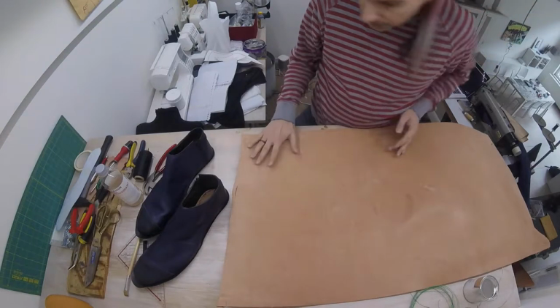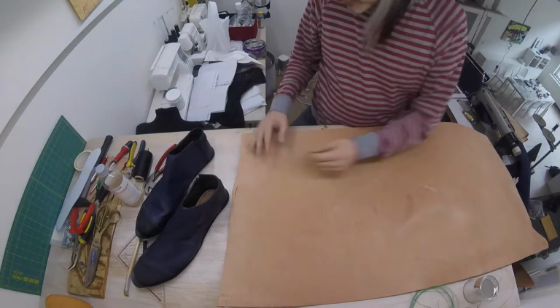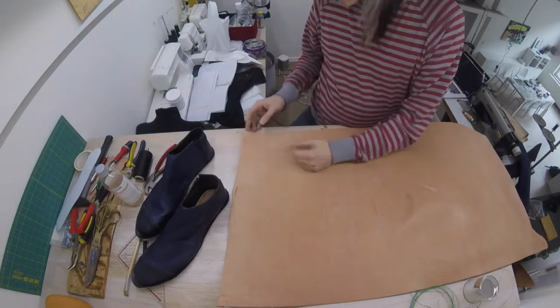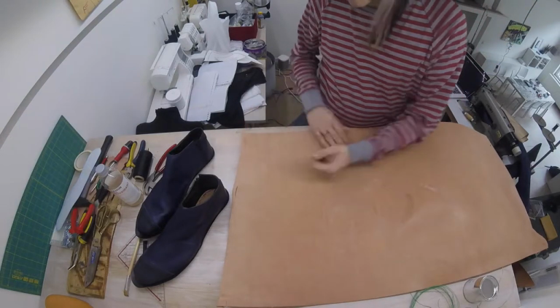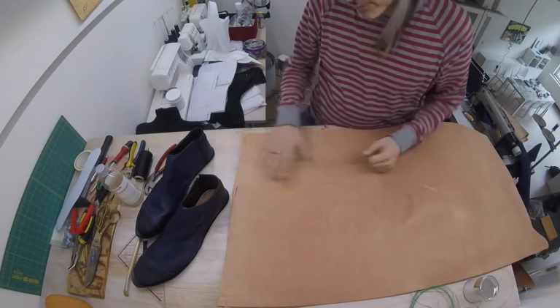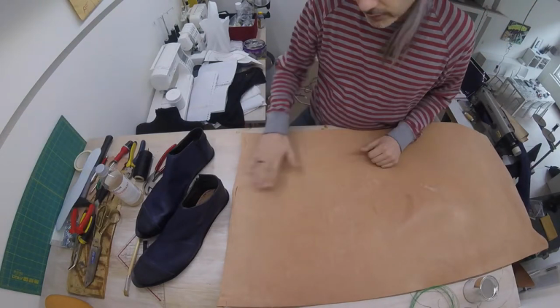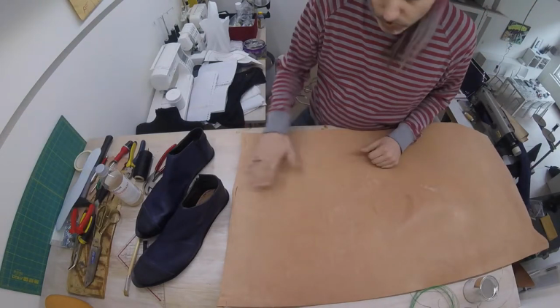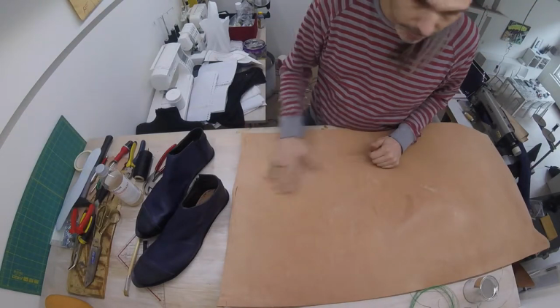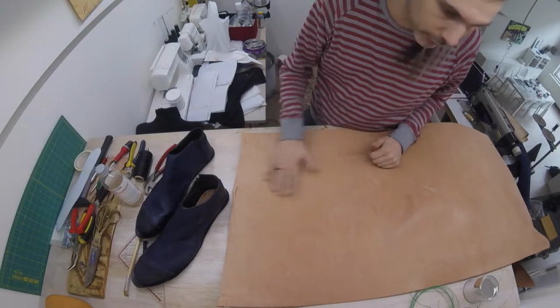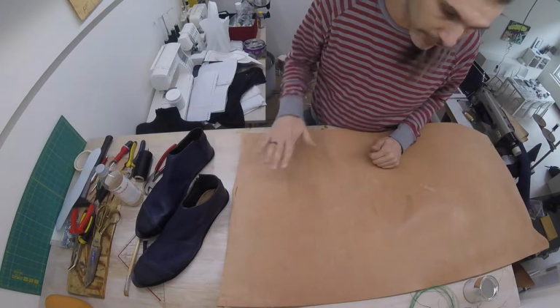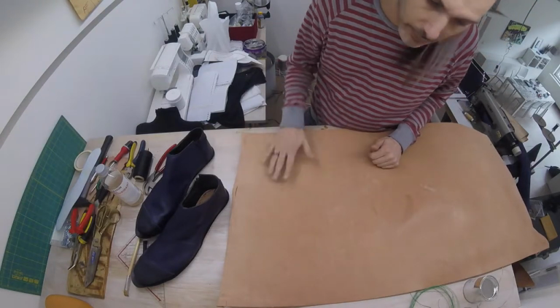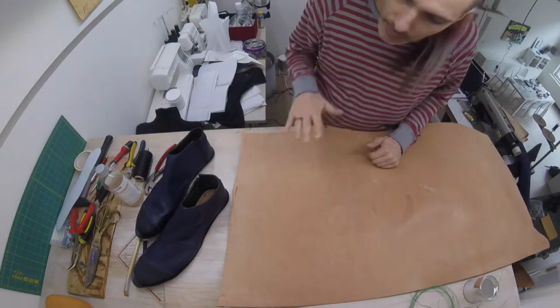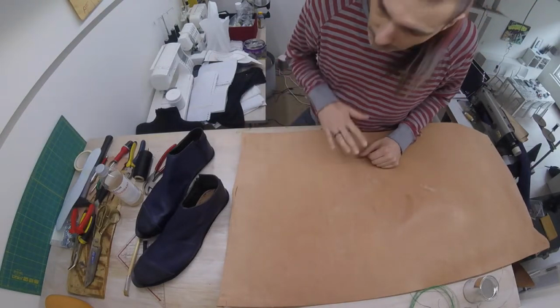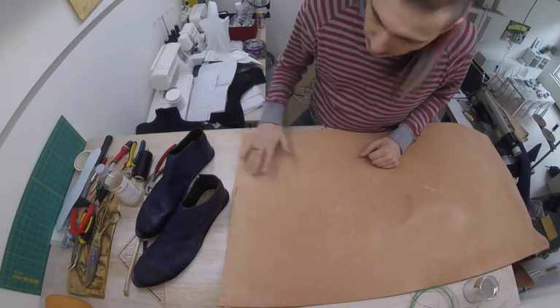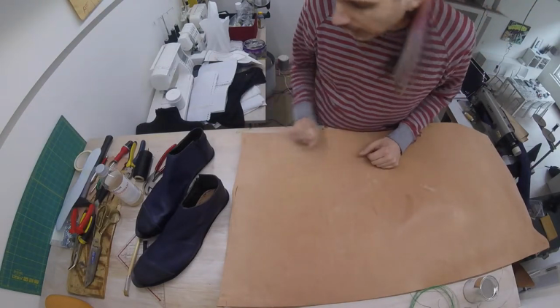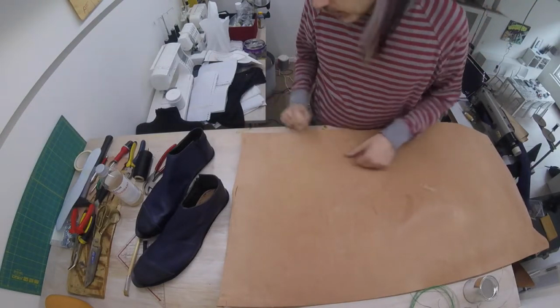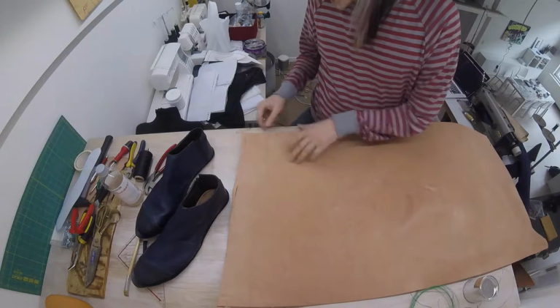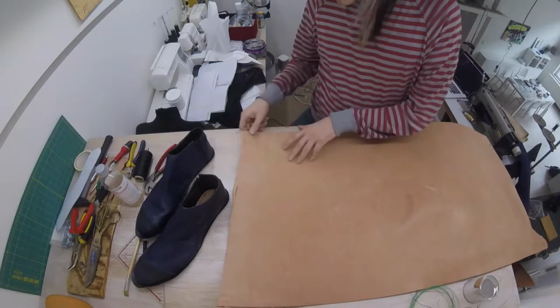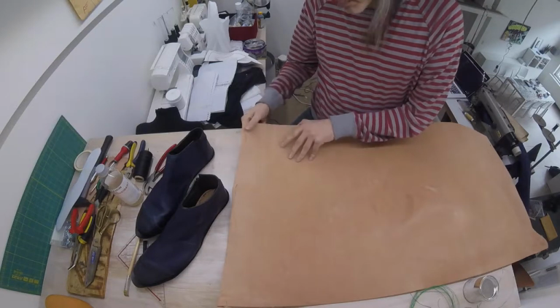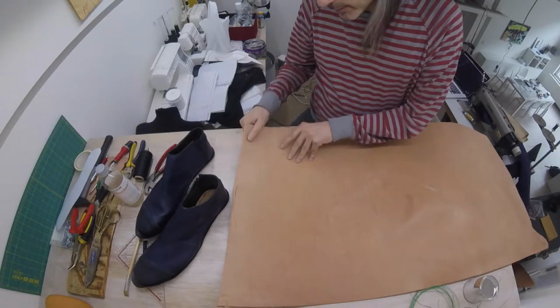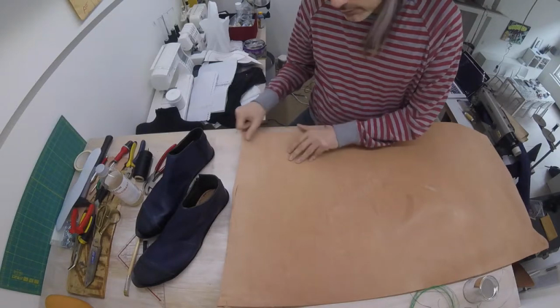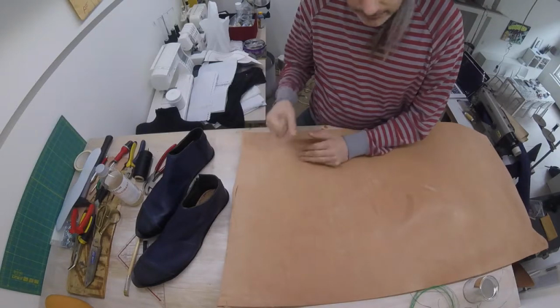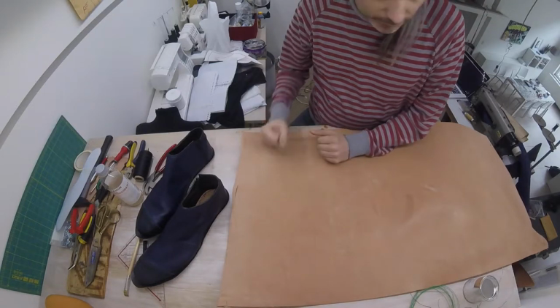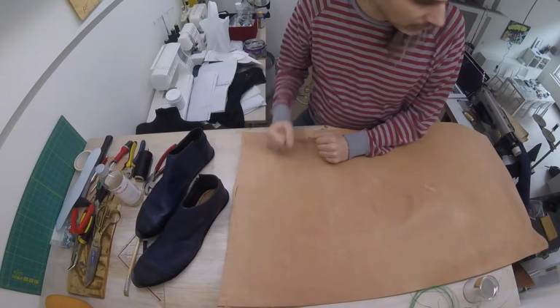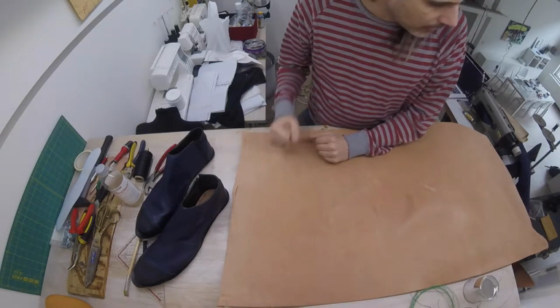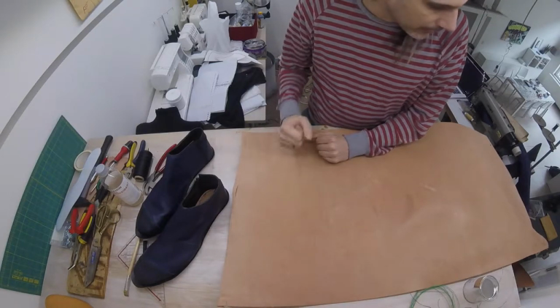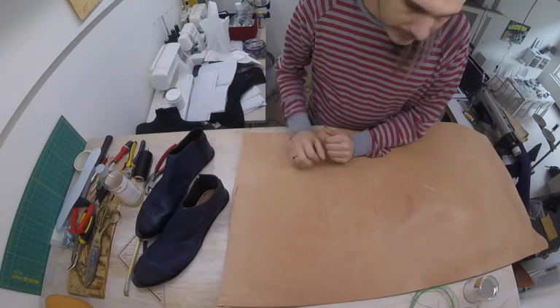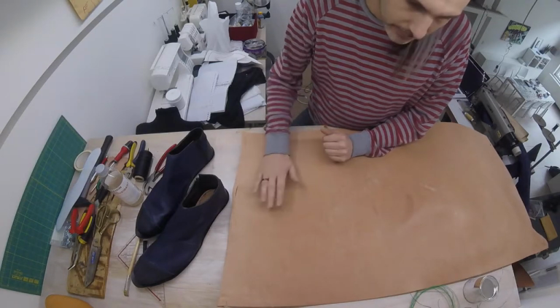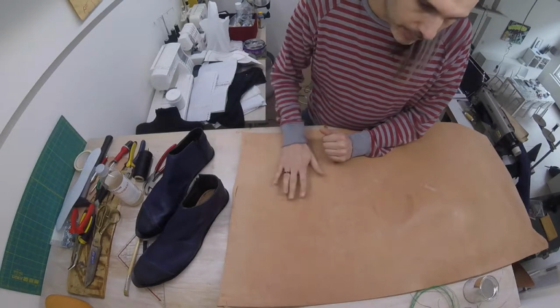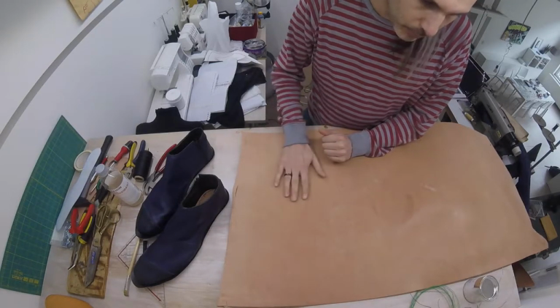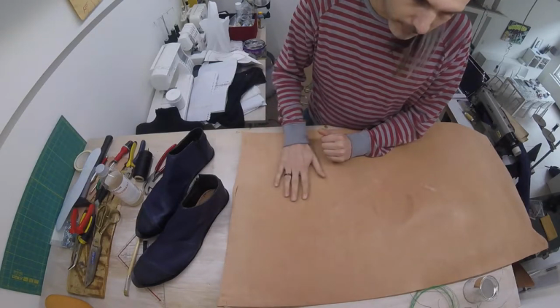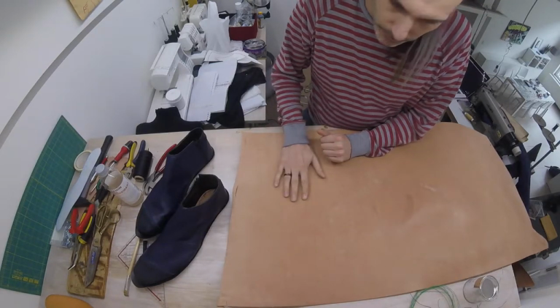This will be good especially because I'm going to be putting a rubber outer sole on anyway. If you don't want to use a rubber outer sole, you want to make sure you really get the hardest leather because that way you won't wear it down so quickly.